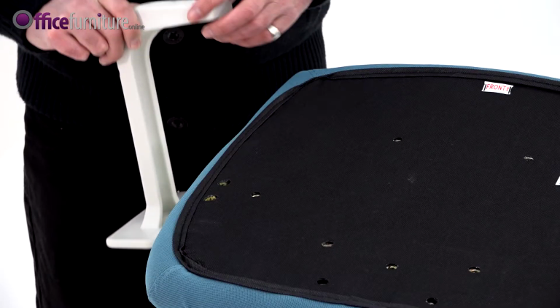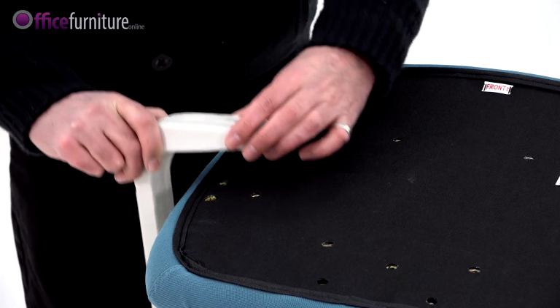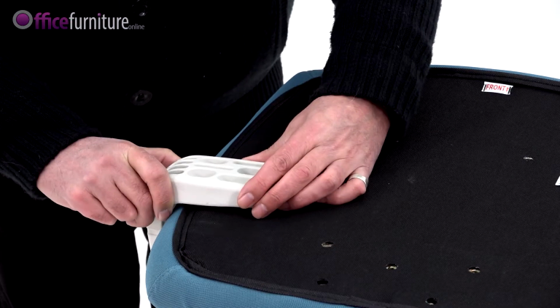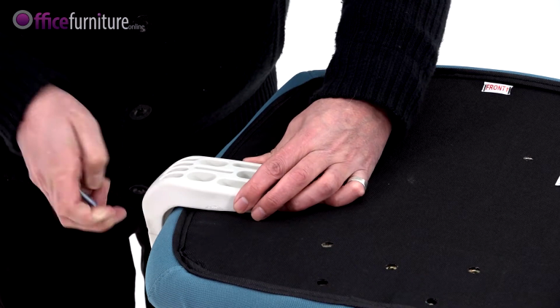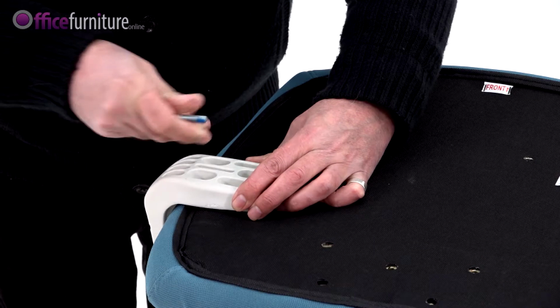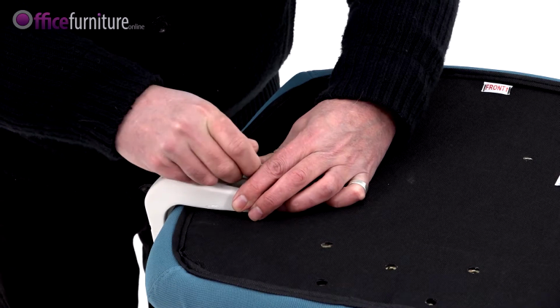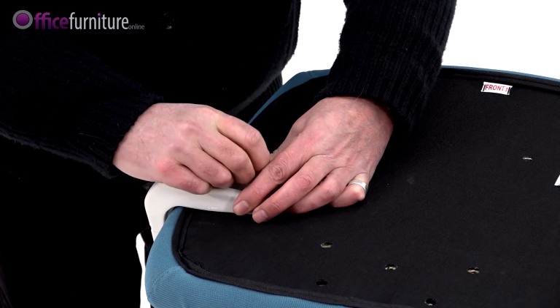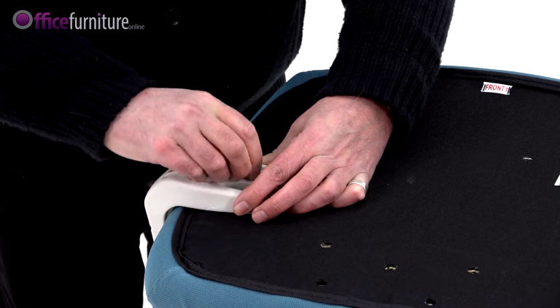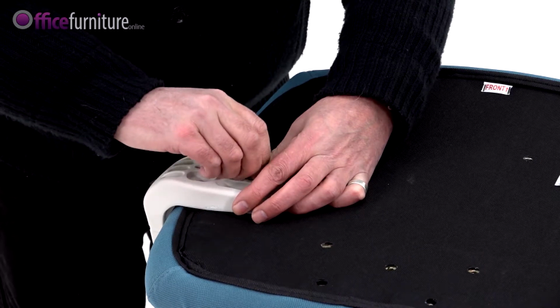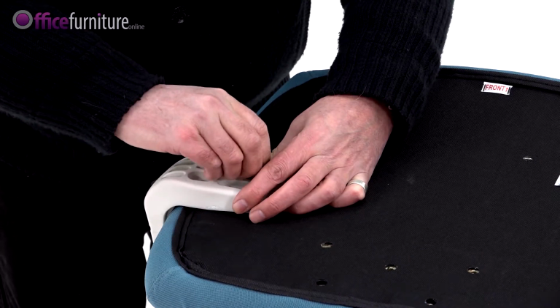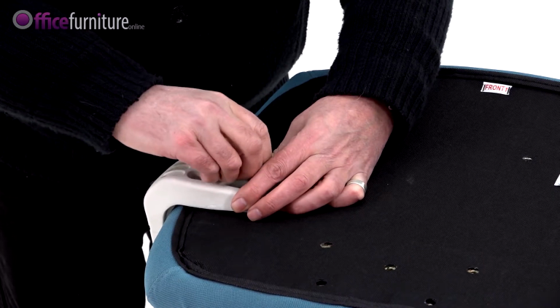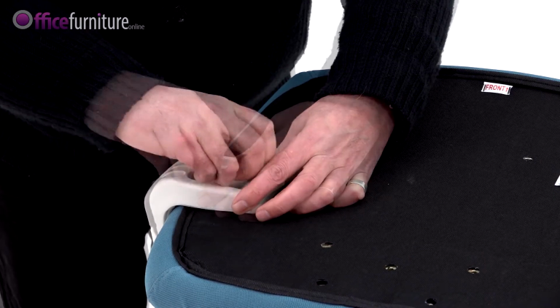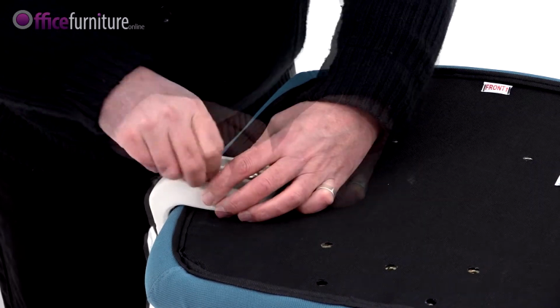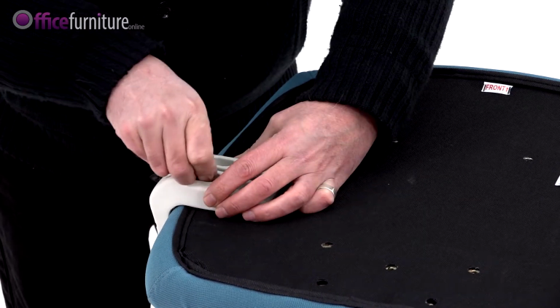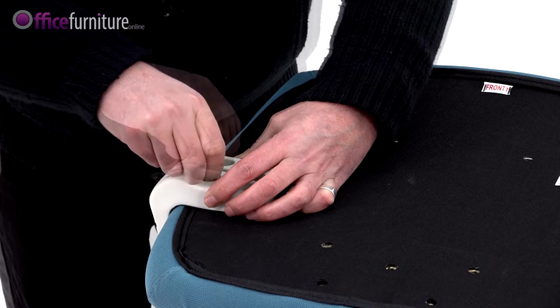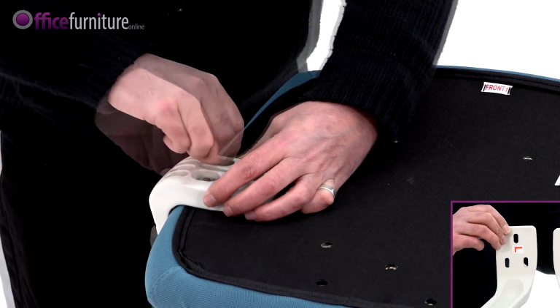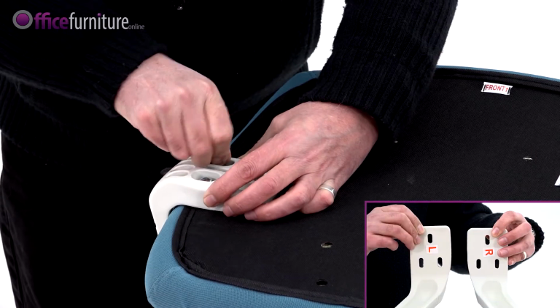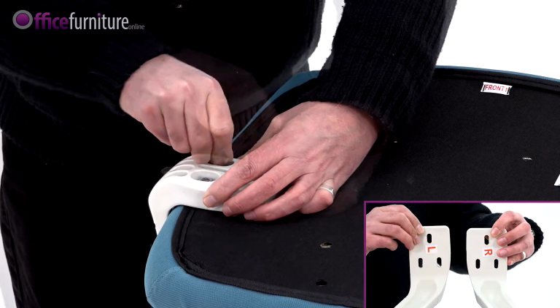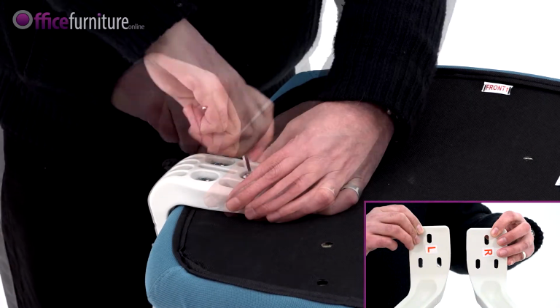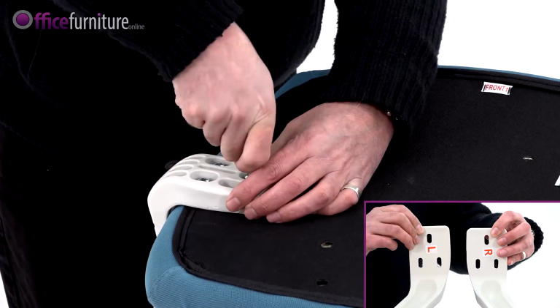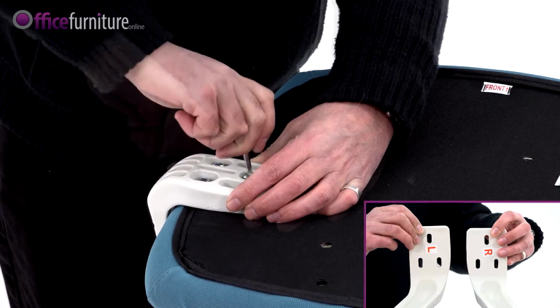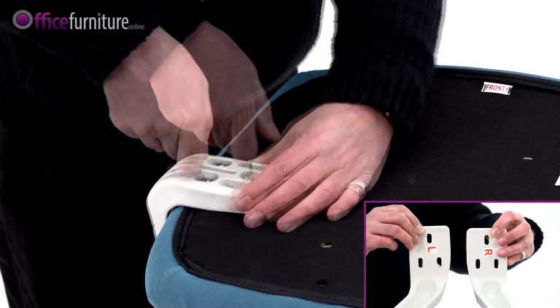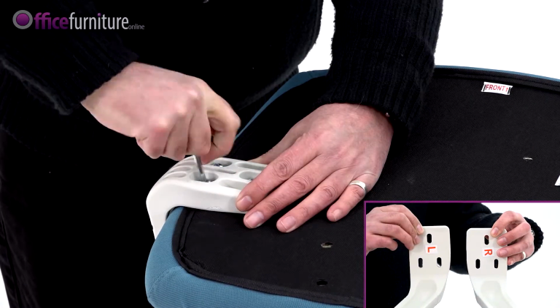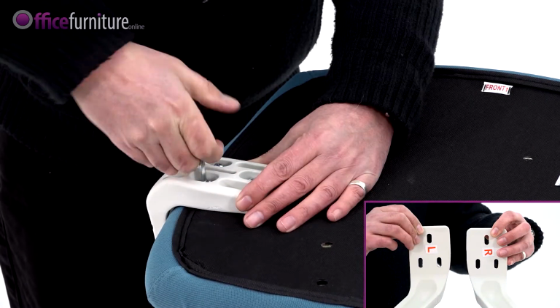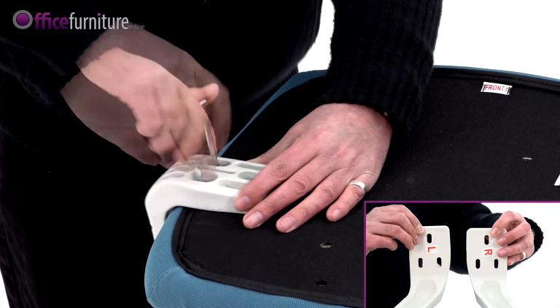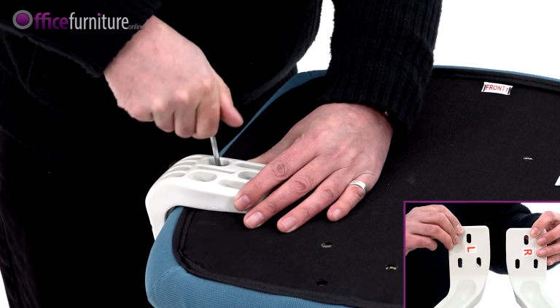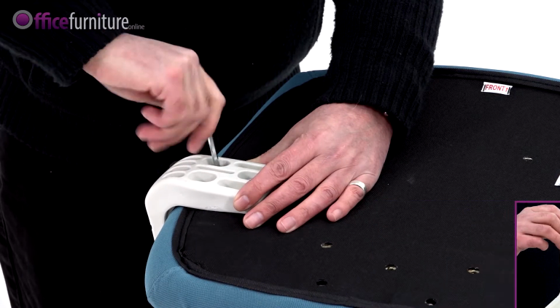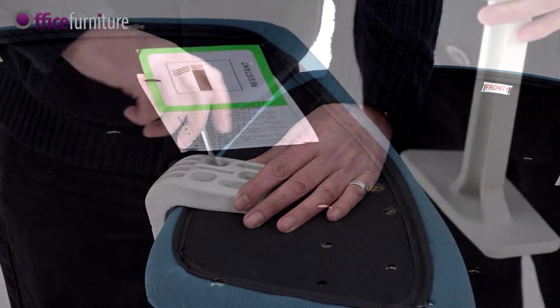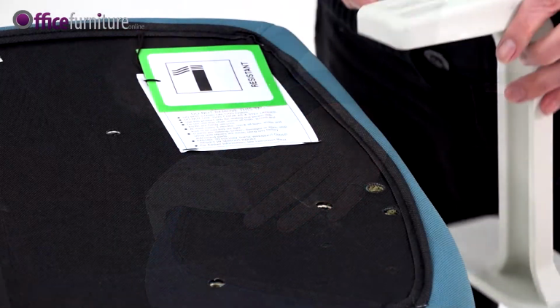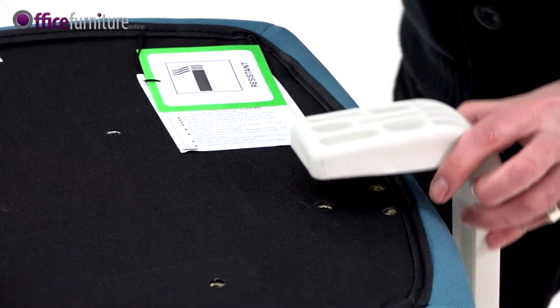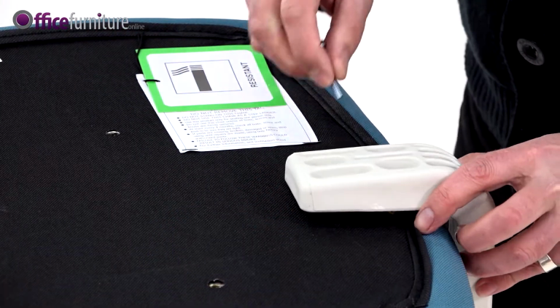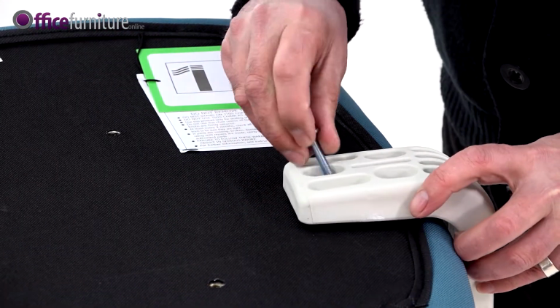Next, align the armrests with the guide holes on the underside of the seat pad and secure with the 6 35mm bolts. Each arm is marked underneath with L or R to indicate if it's left or right handed. Do not fully tighten these bolts until they're all inserted.